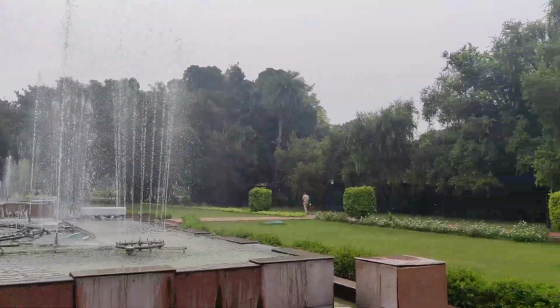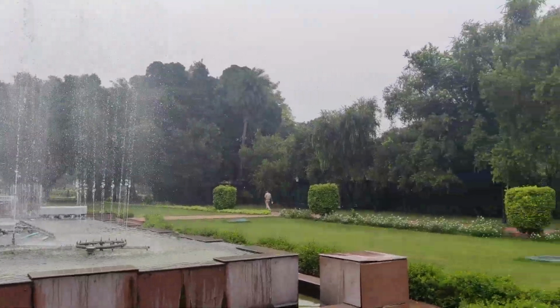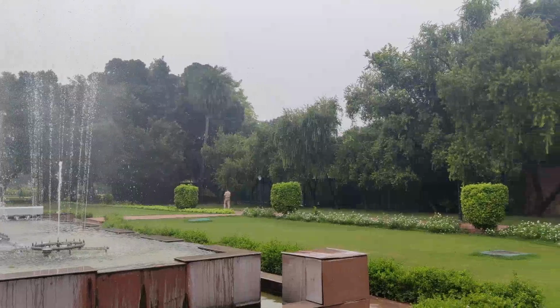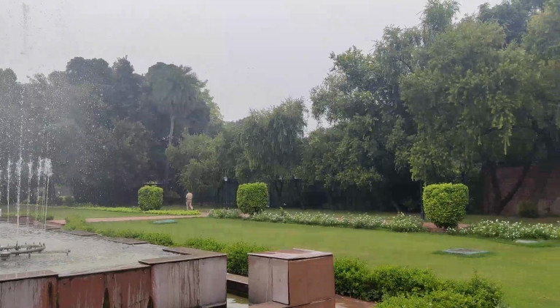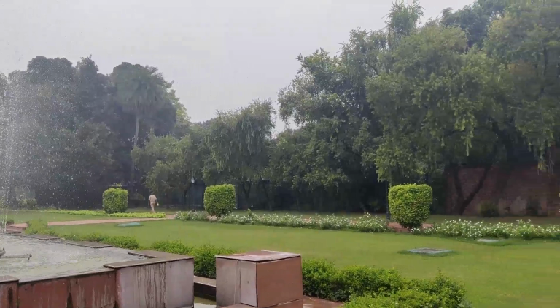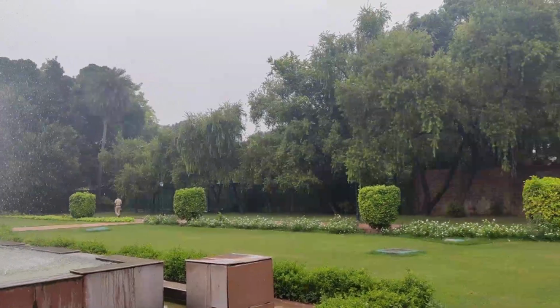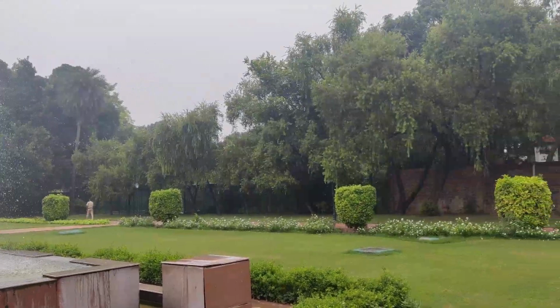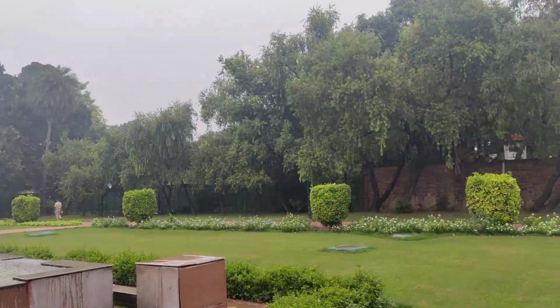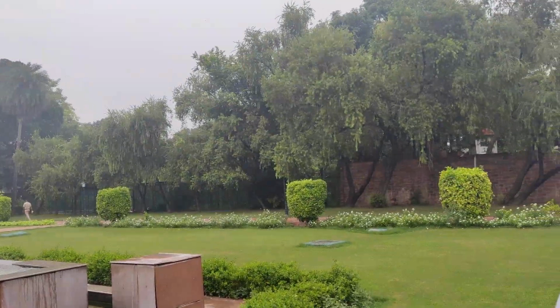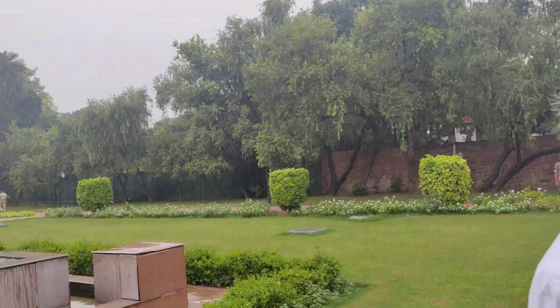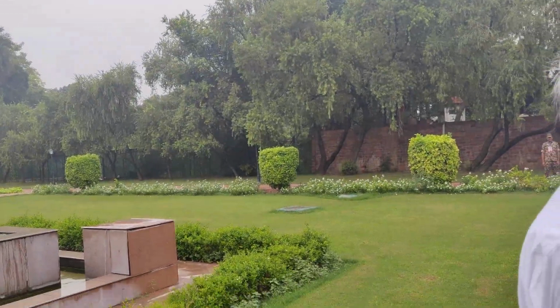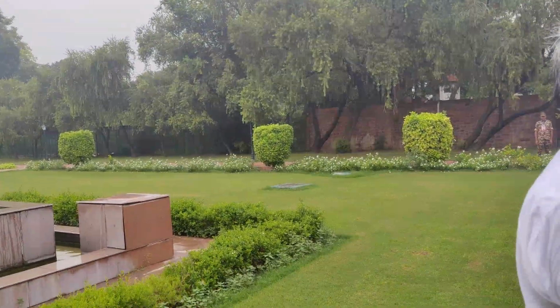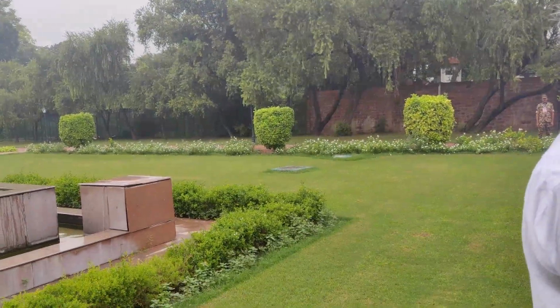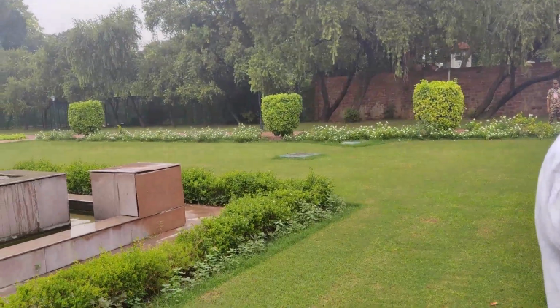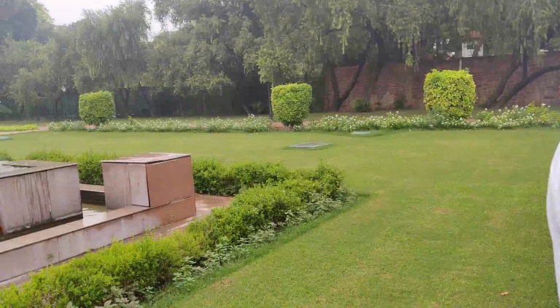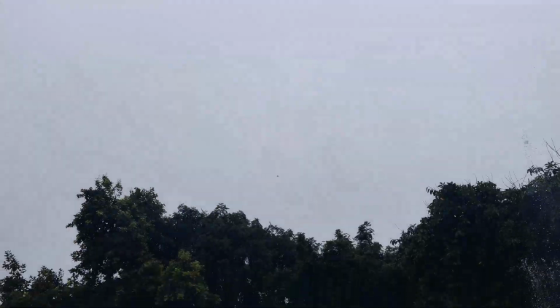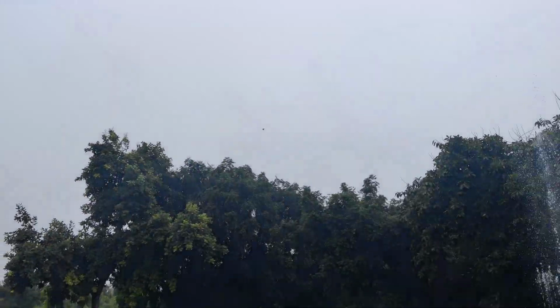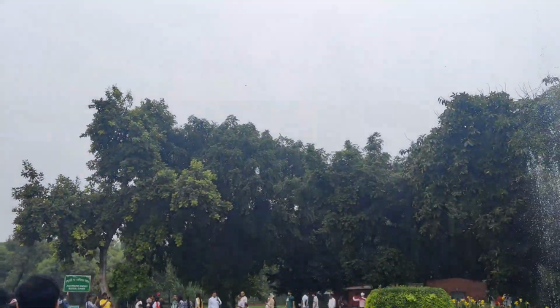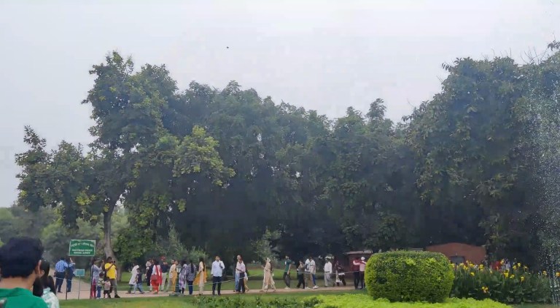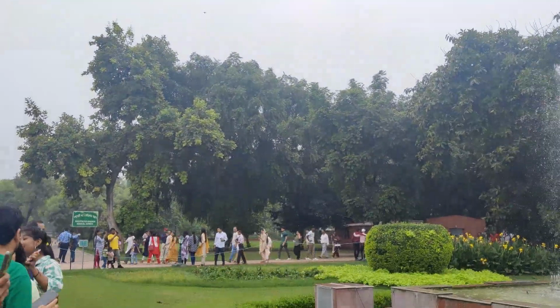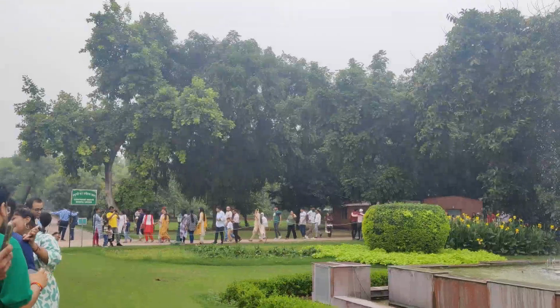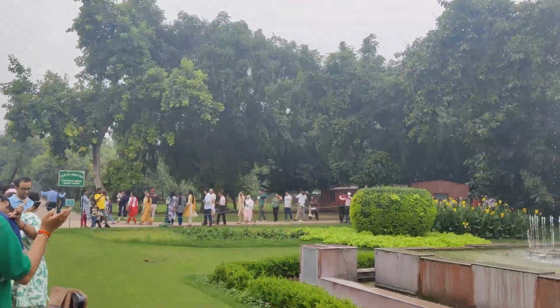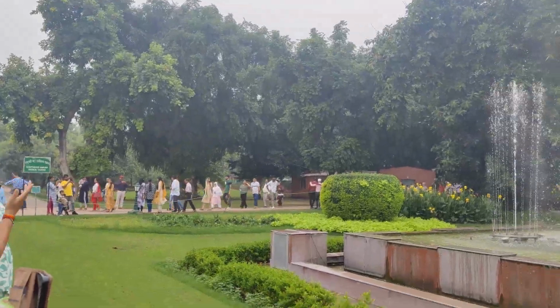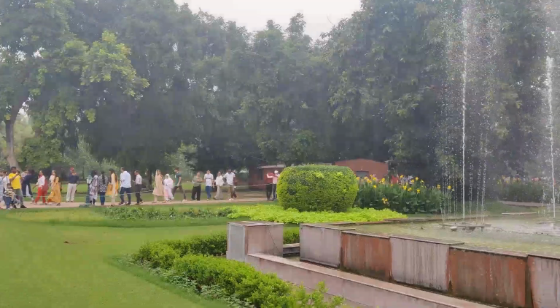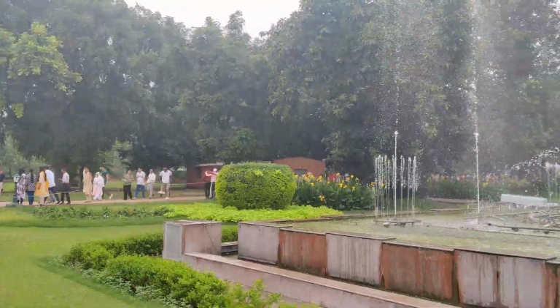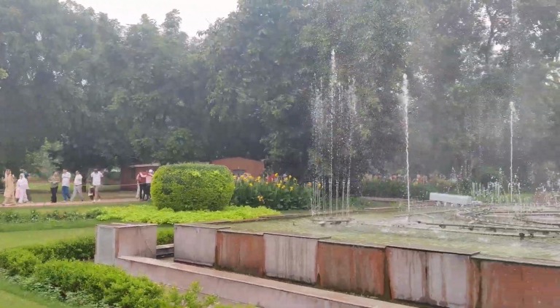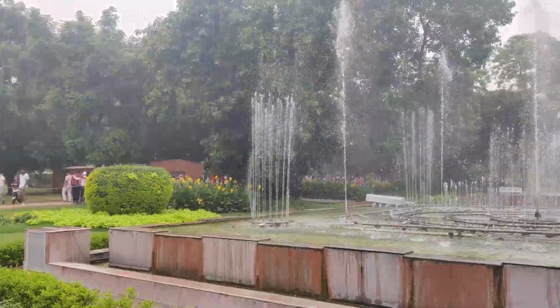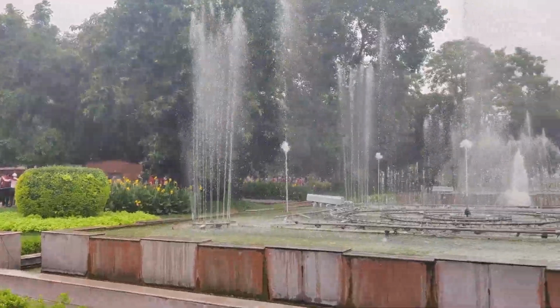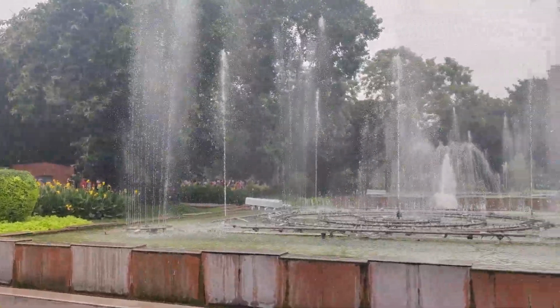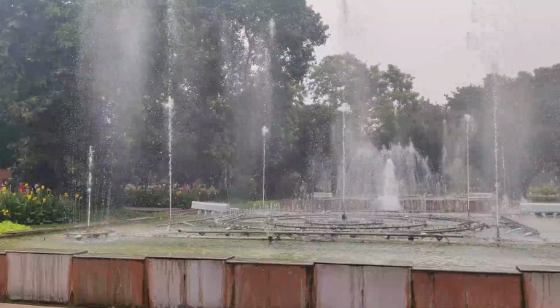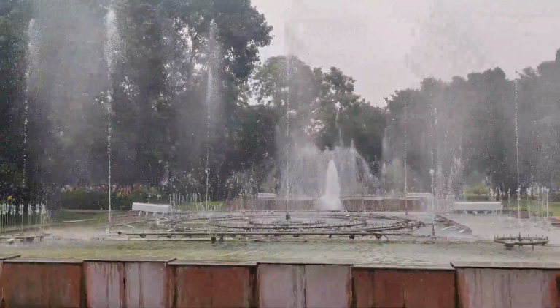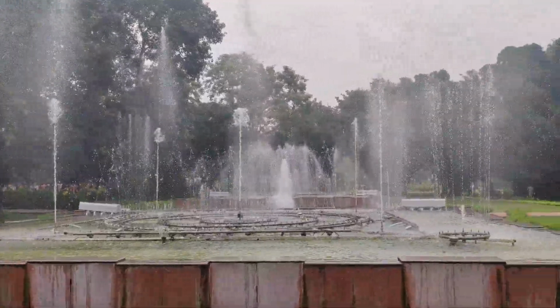This was the area from which you can see all three fountains in a straight line. Also there was a lot of rush in Amrit Udyan.